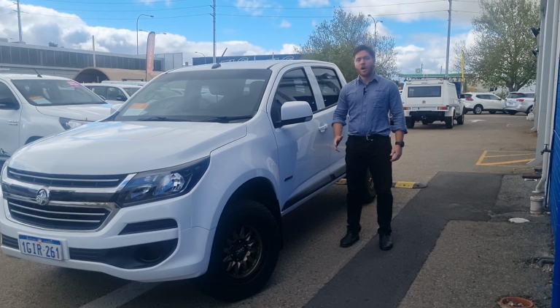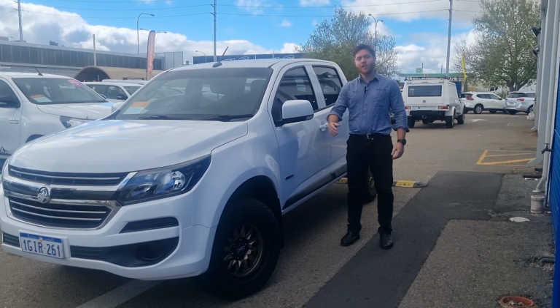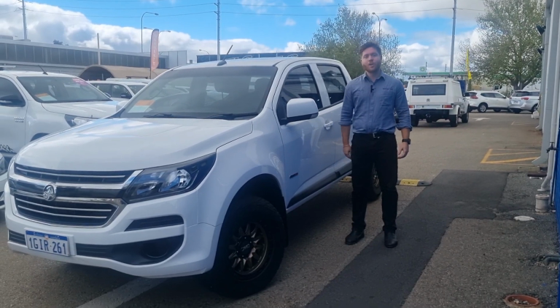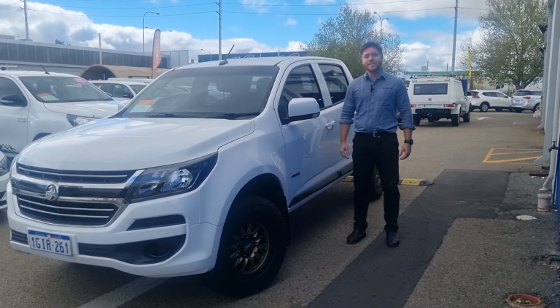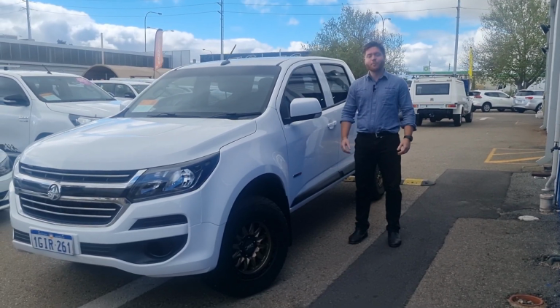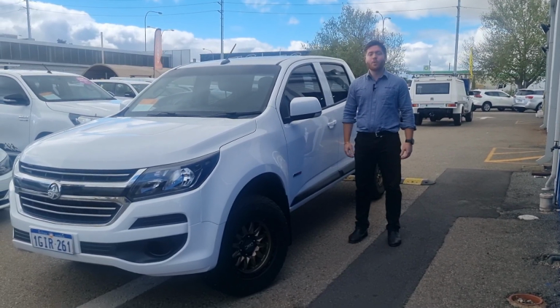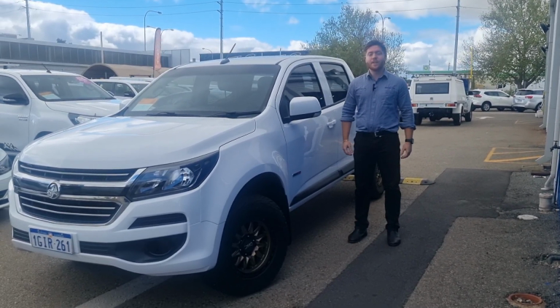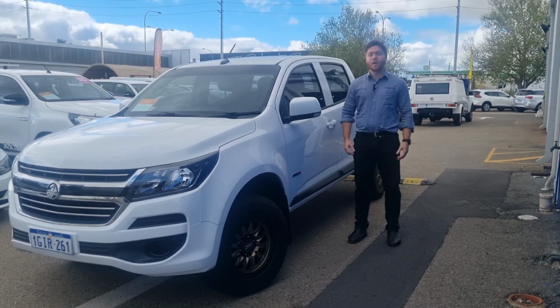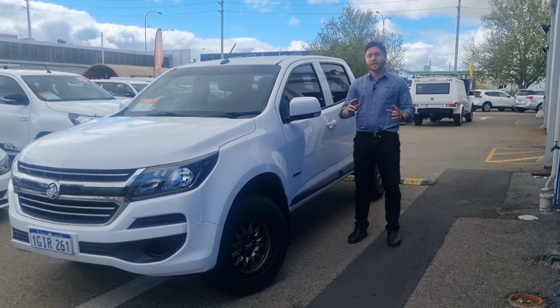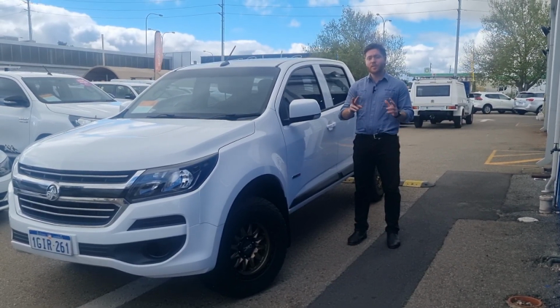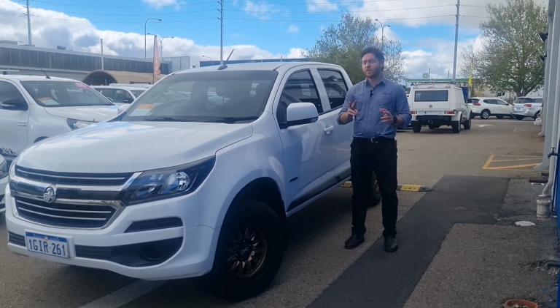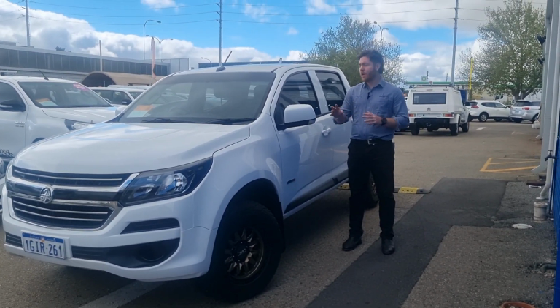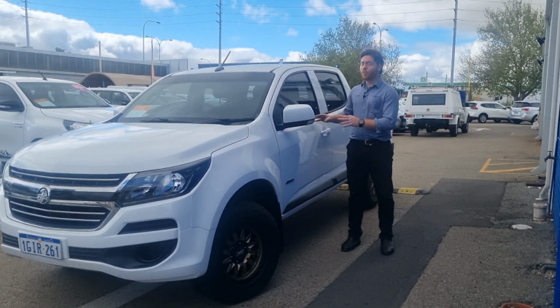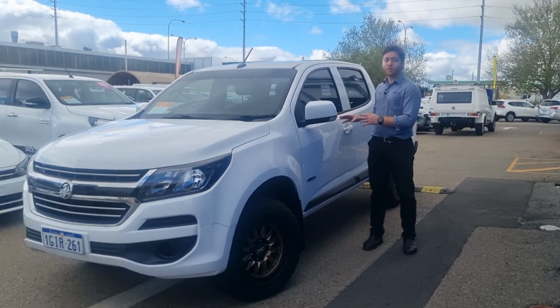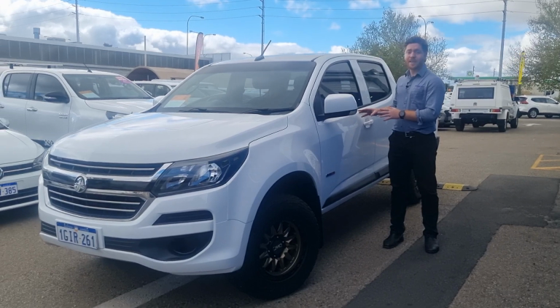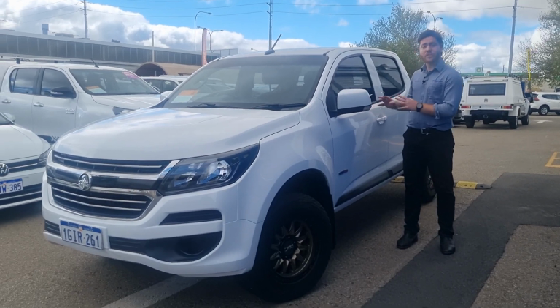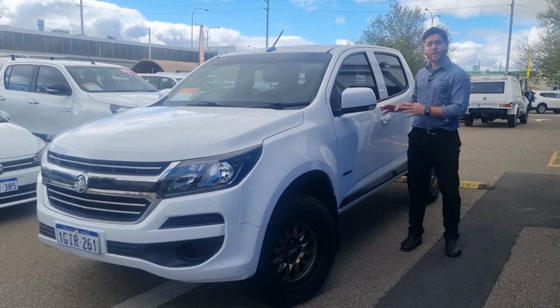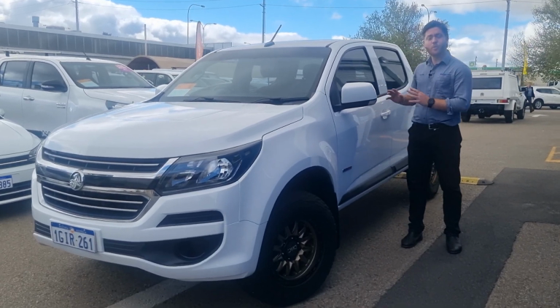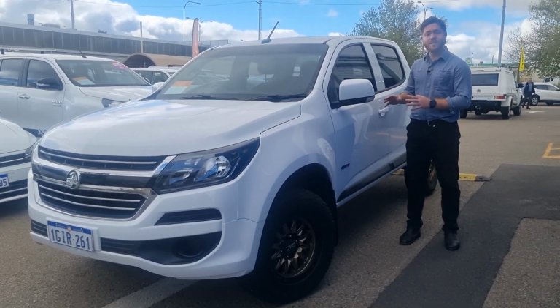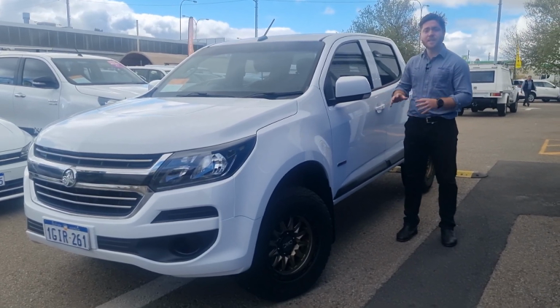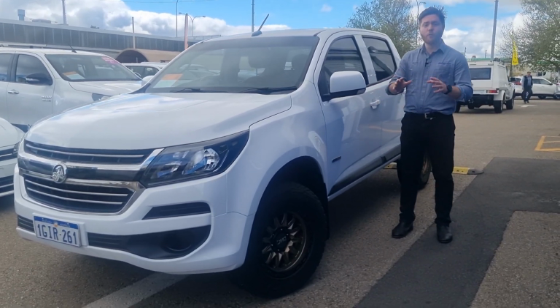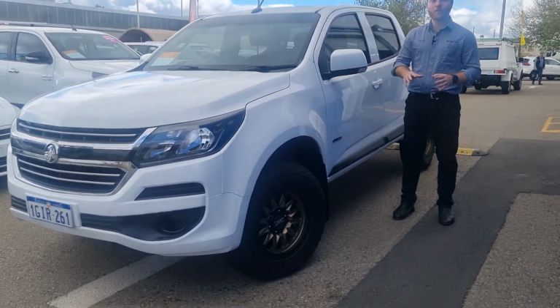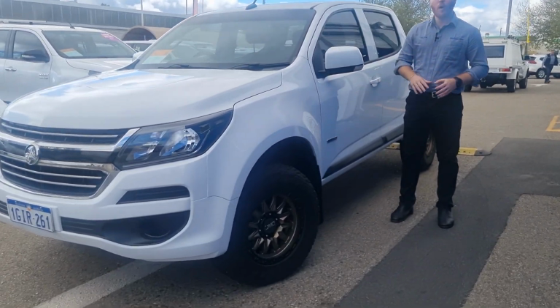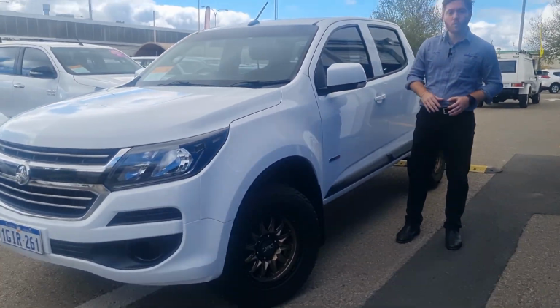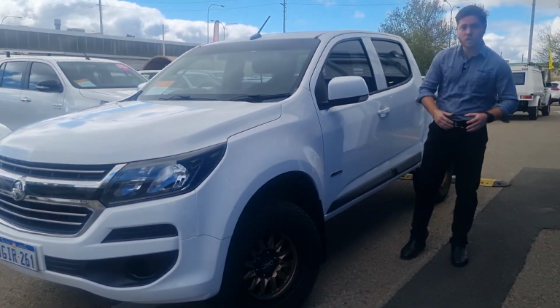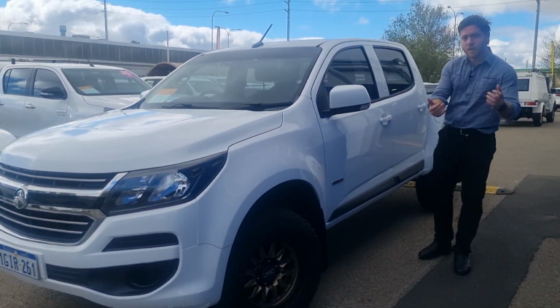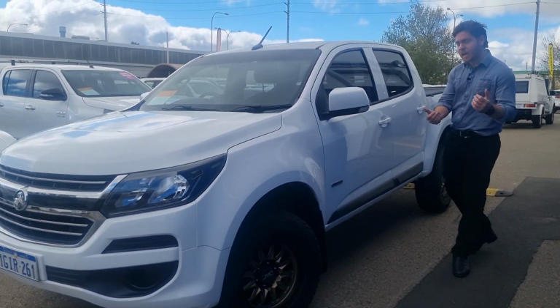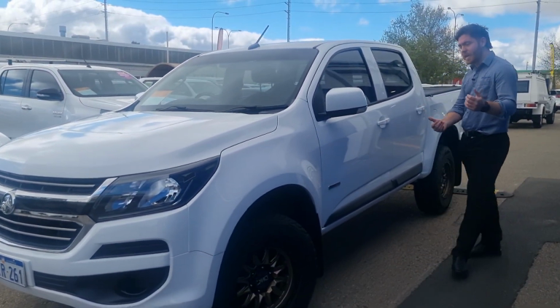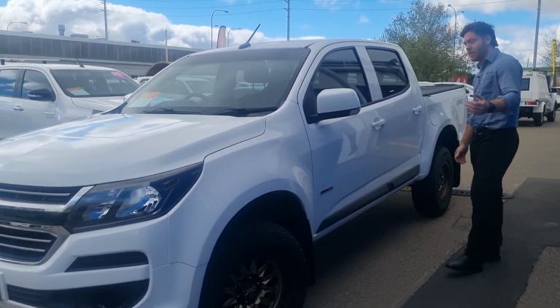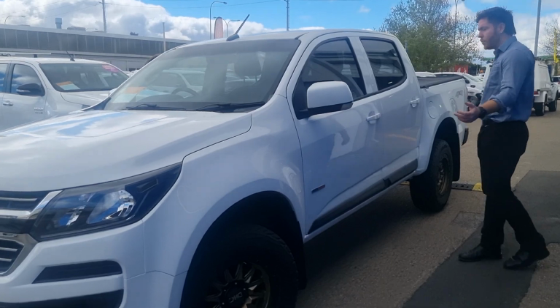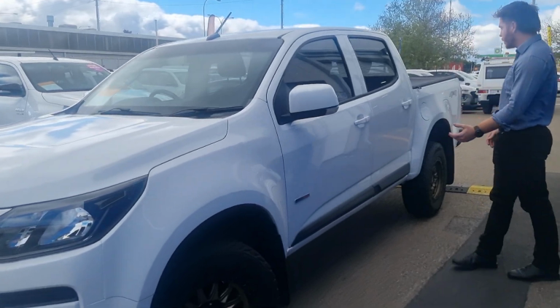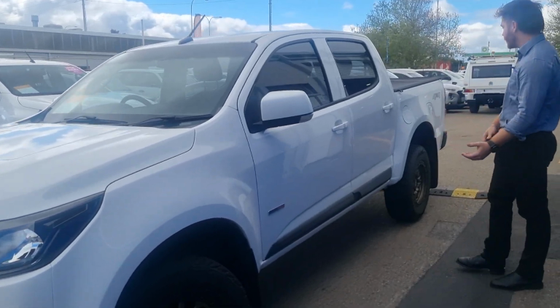Hi guys, it's Doc Winslow for the first sales. This activity is on the top — the front is about a 2017 4x4 Colorado. Come on down with me, I'll walk you through it.